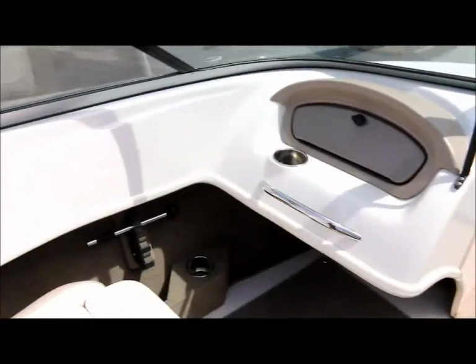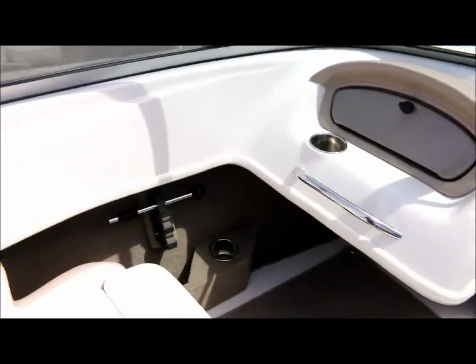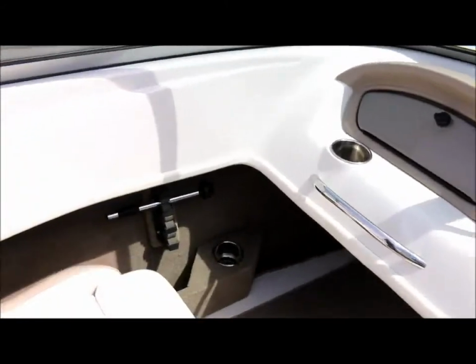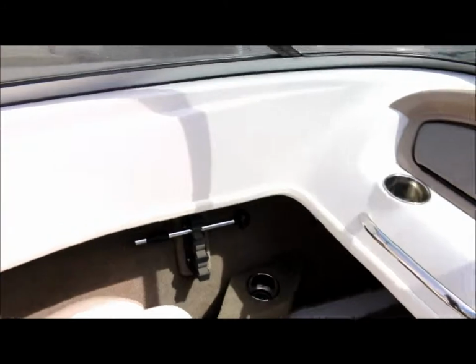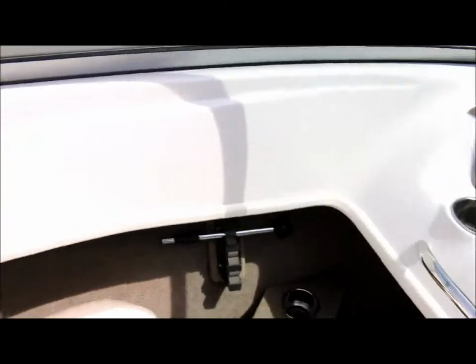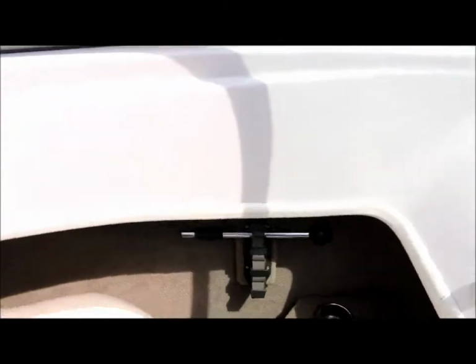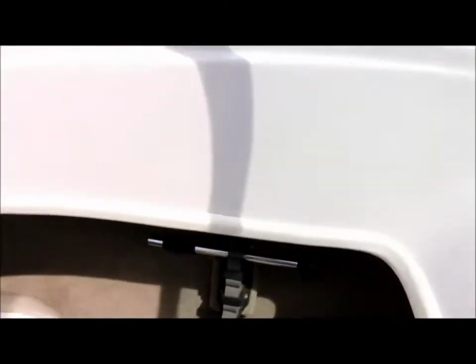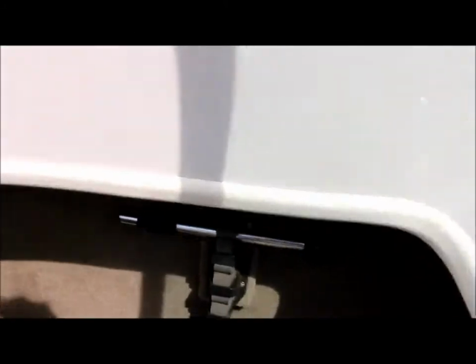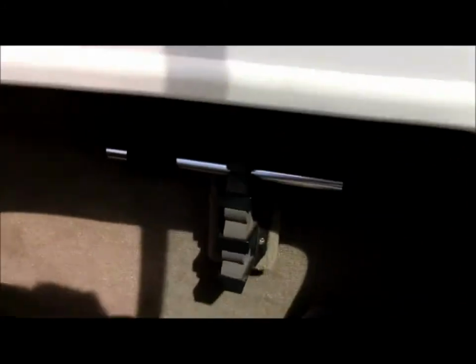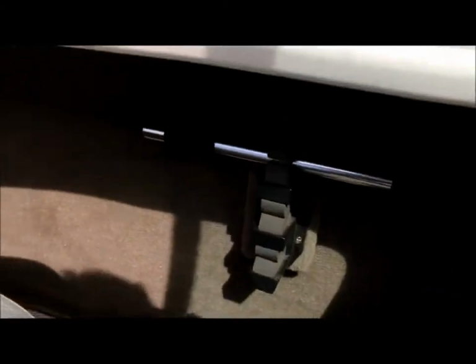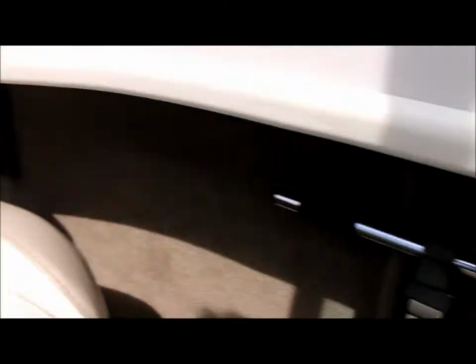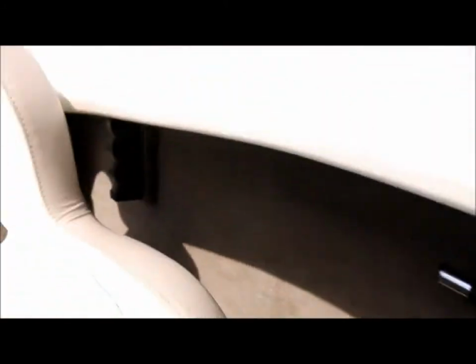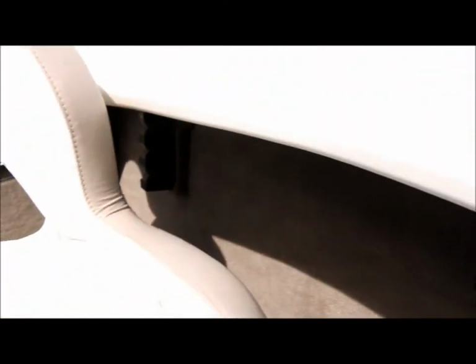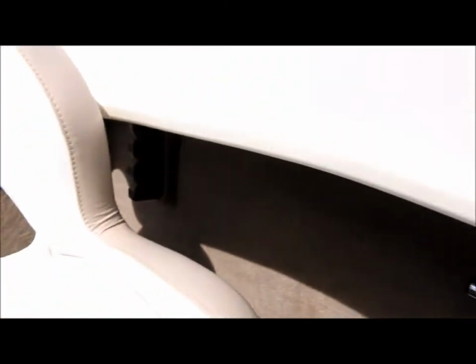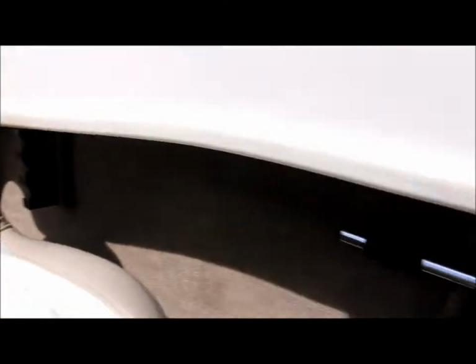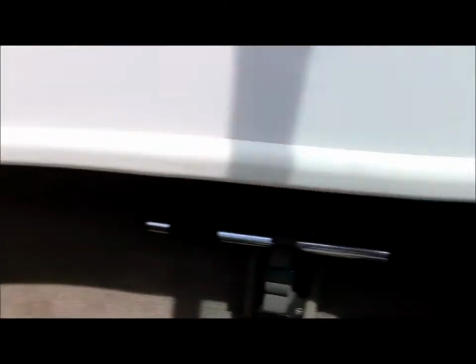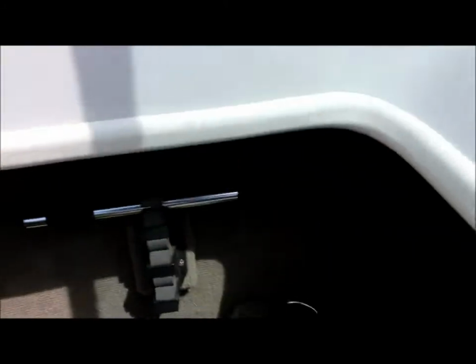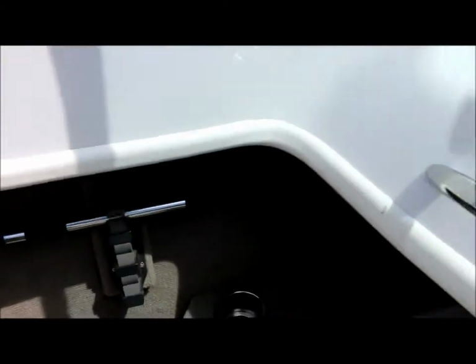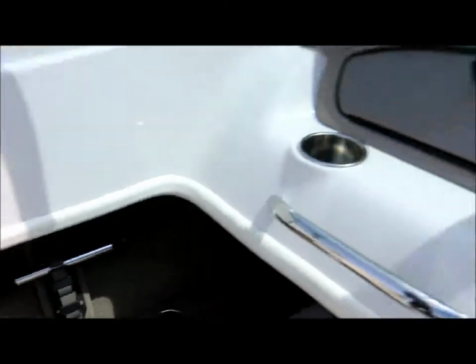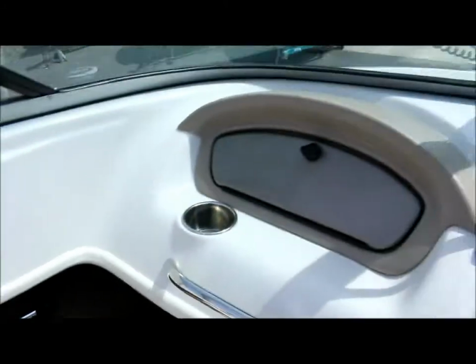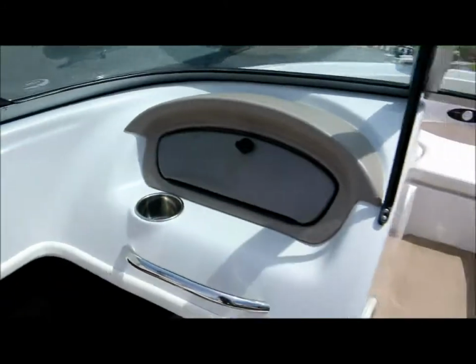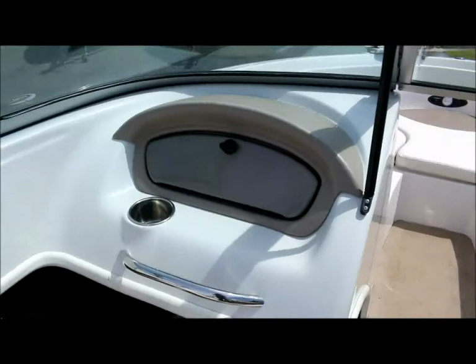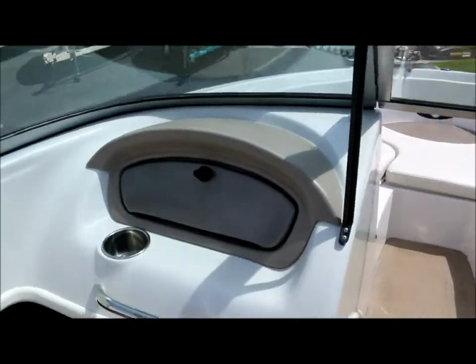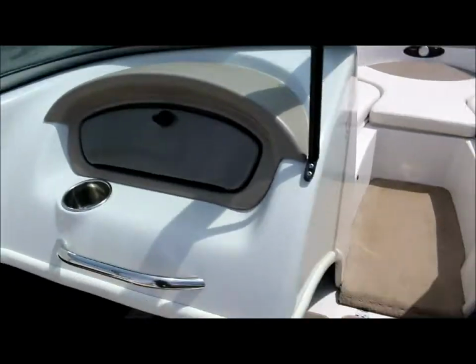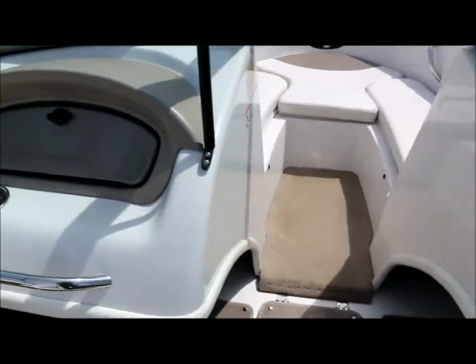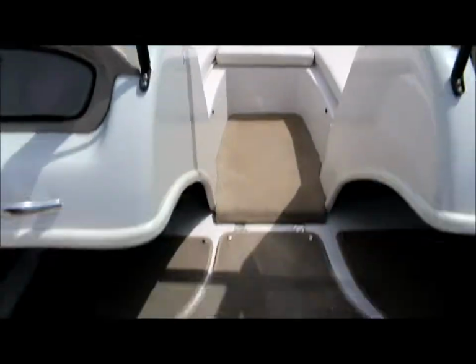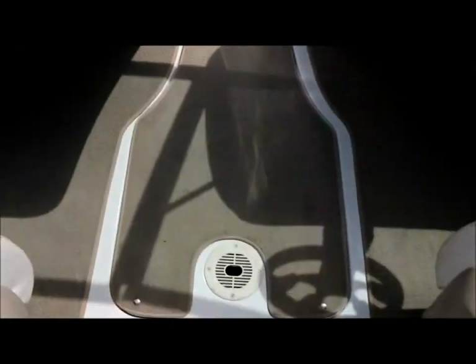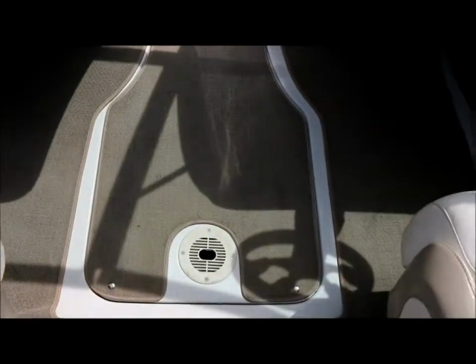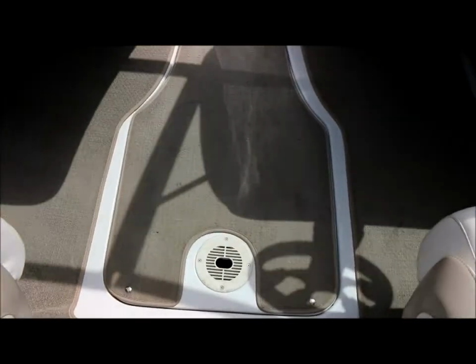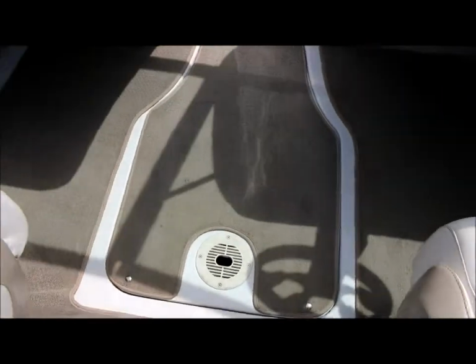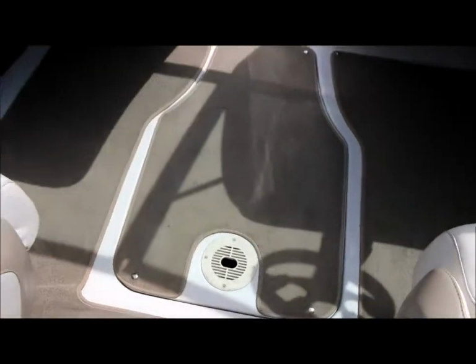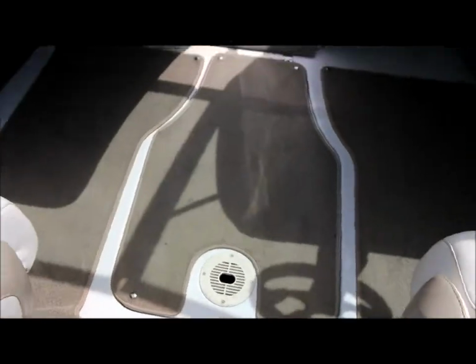You've got rod storage in here and a nice big storage locker down below.